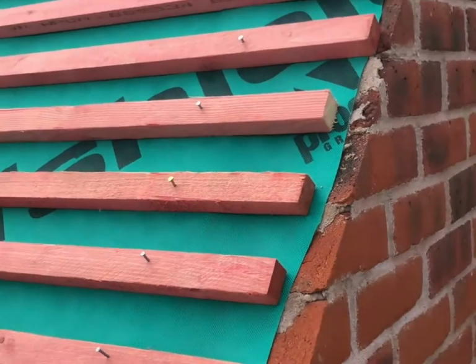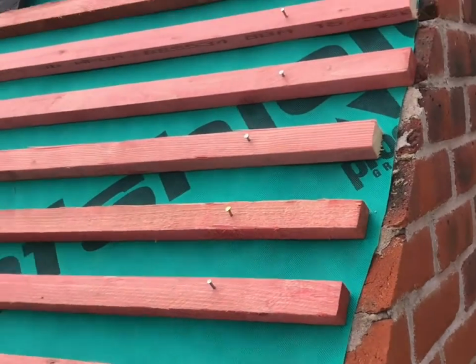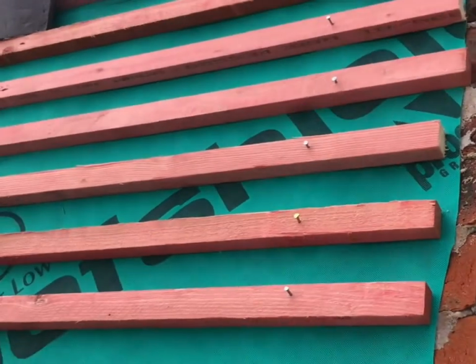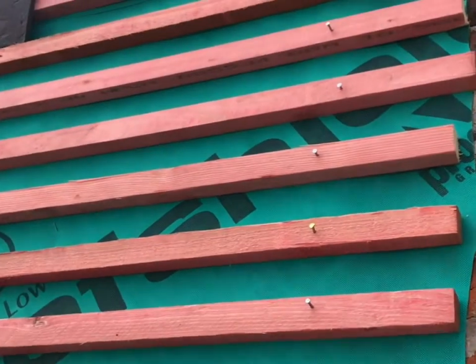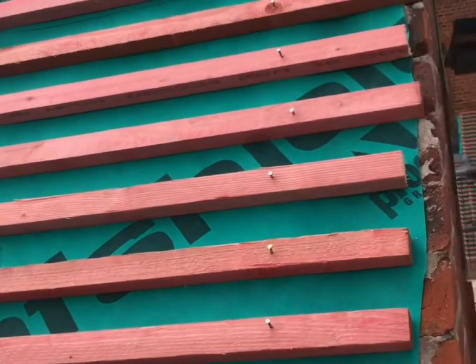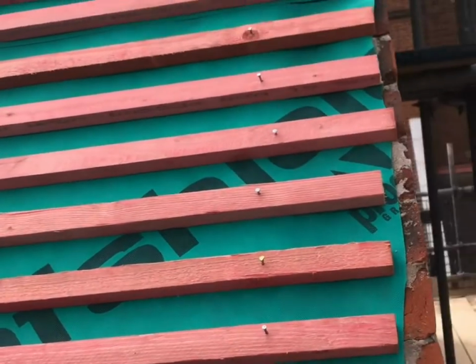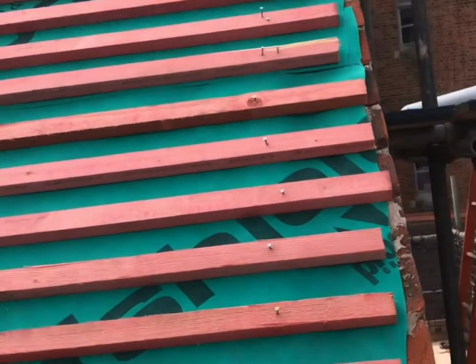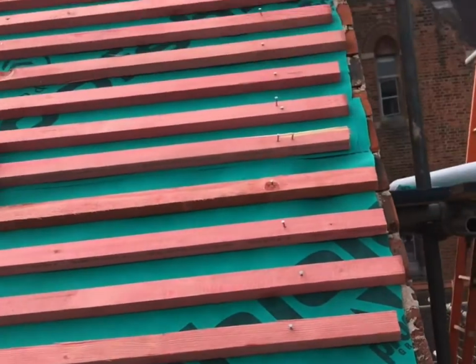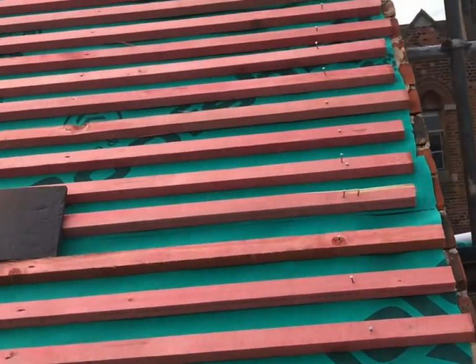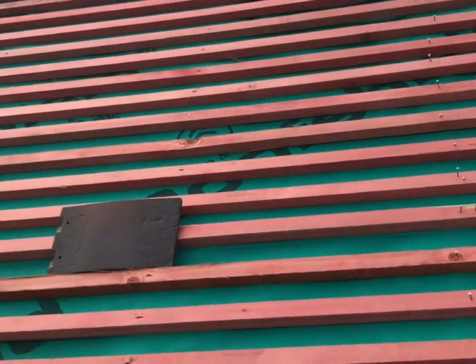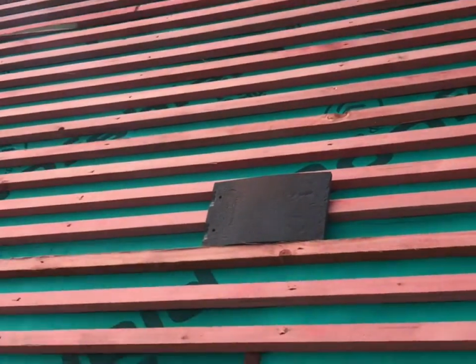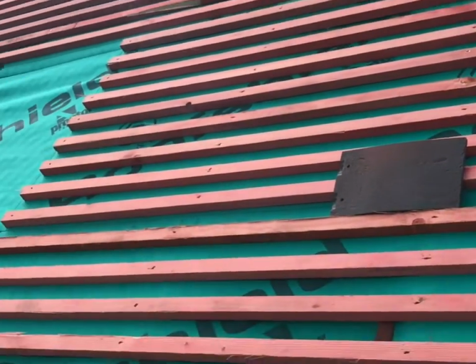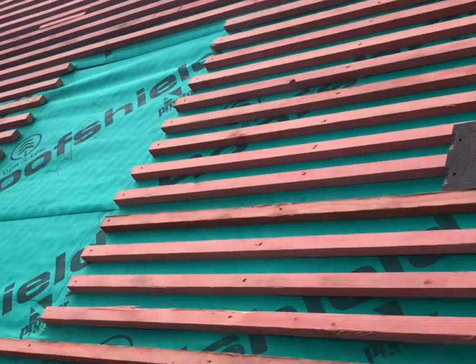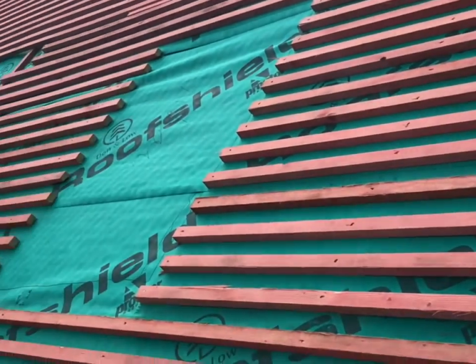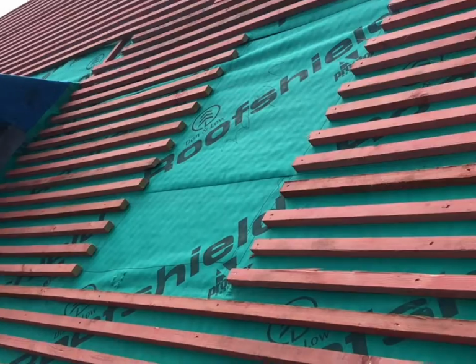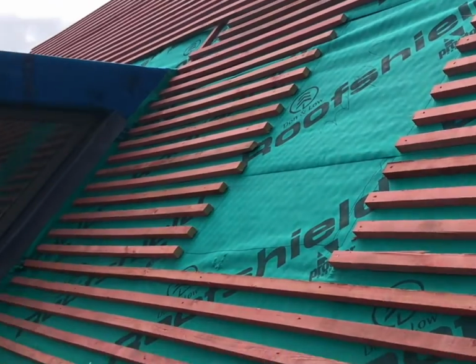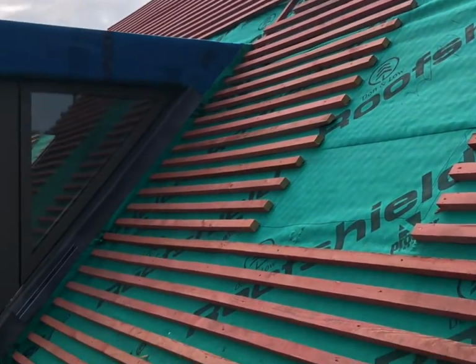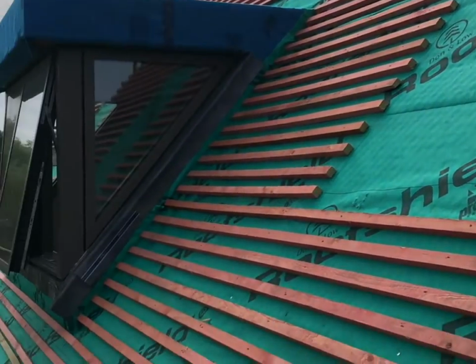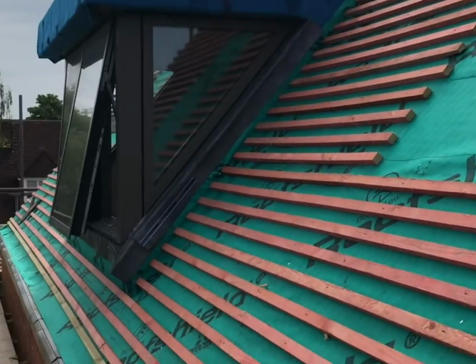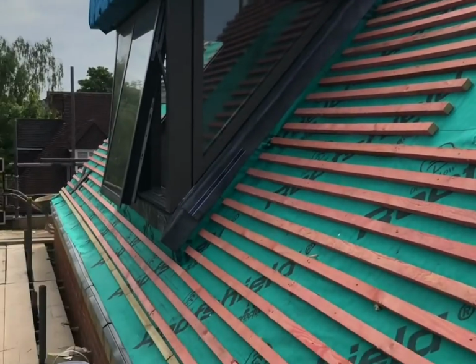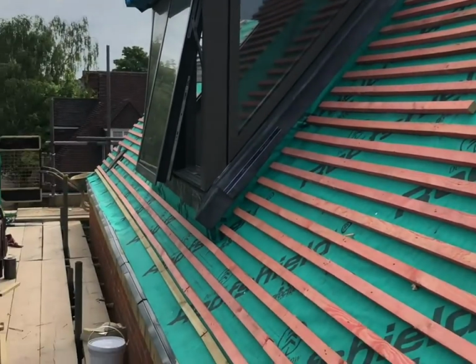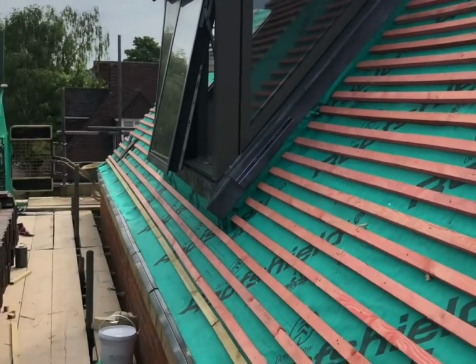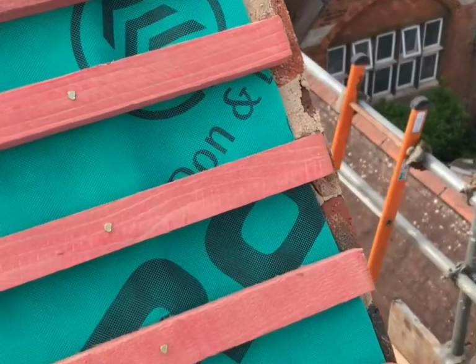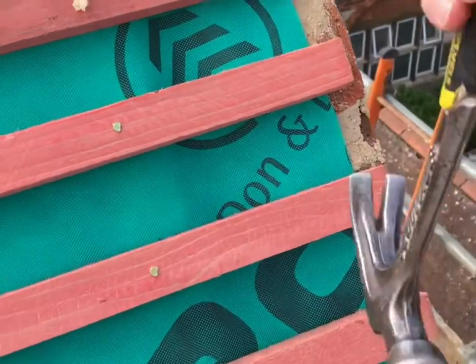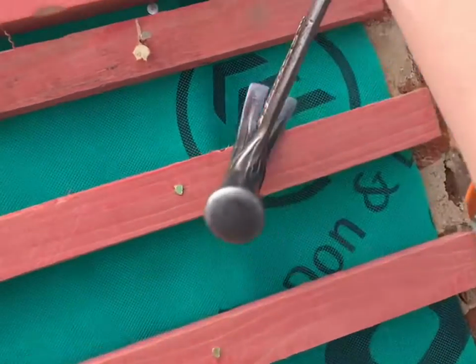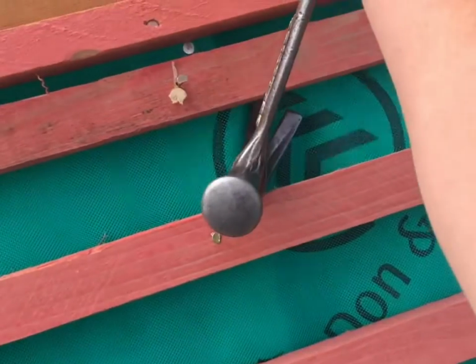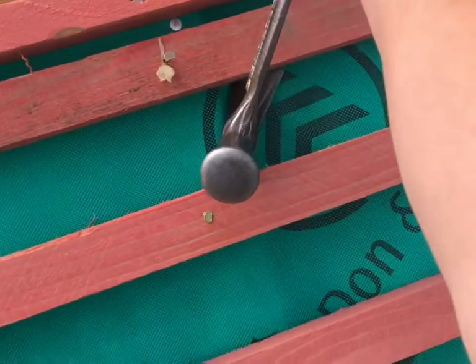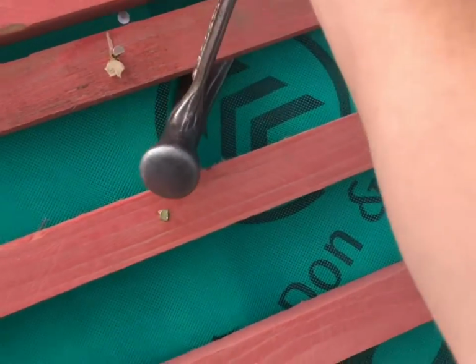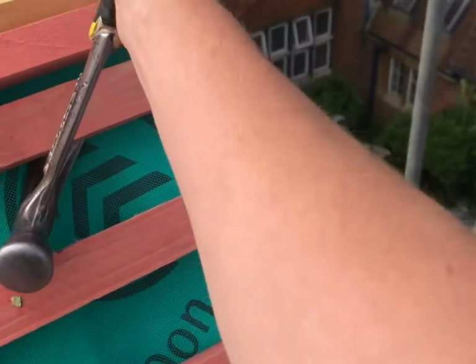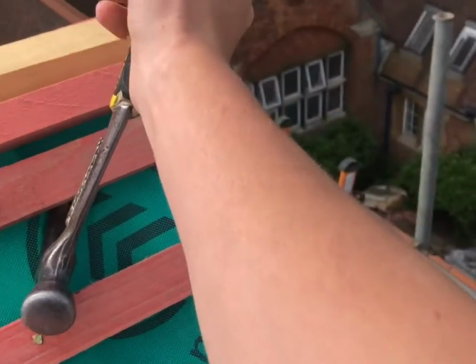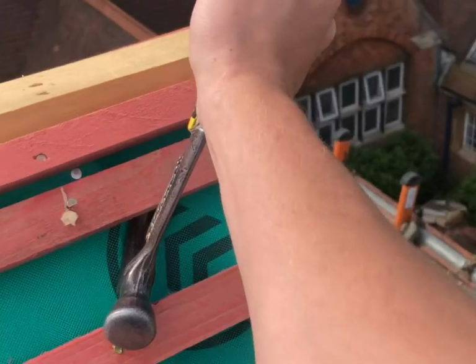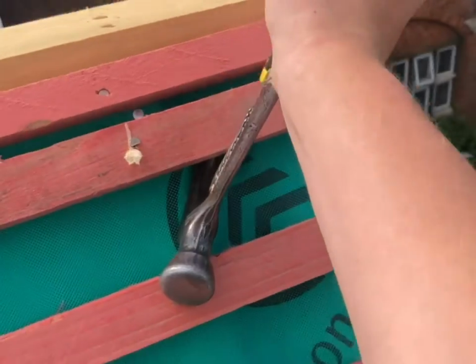First of all, if you're installing new battens, make sure your nails at the end of the batten are sticking out a small amount. This will allow you to prise the batten up to install the undercloaks. I will show you now.